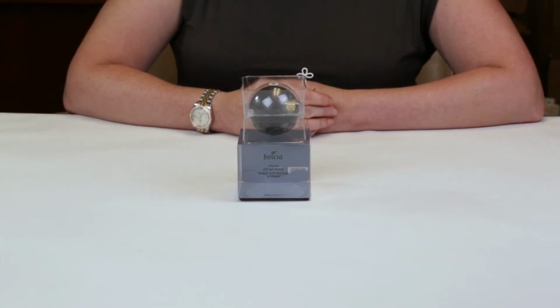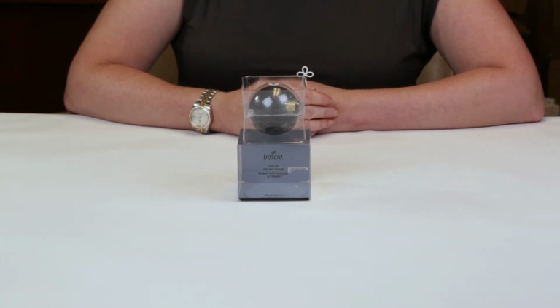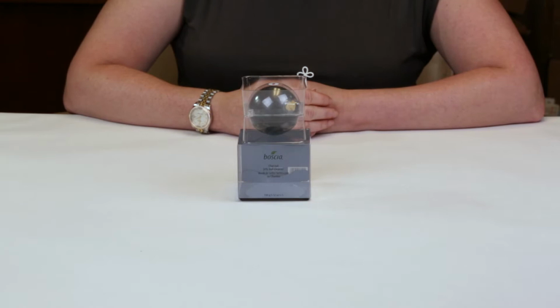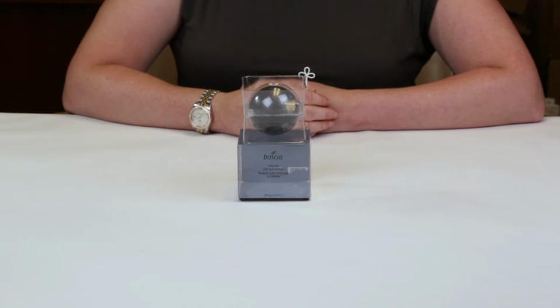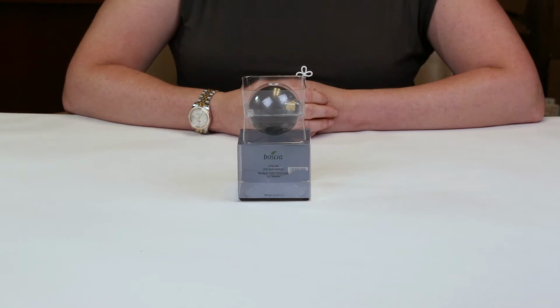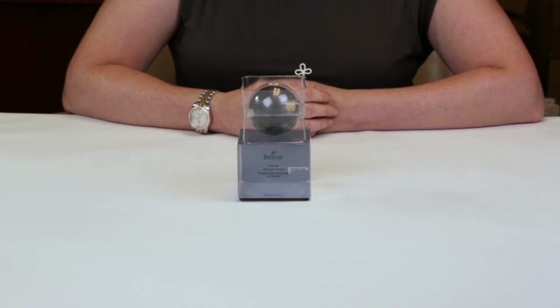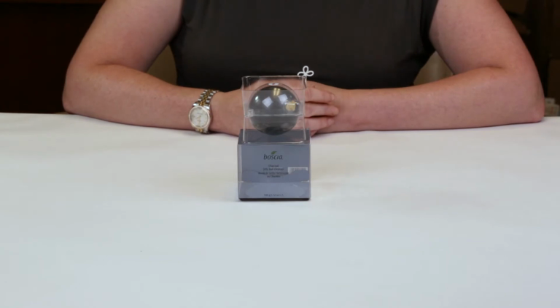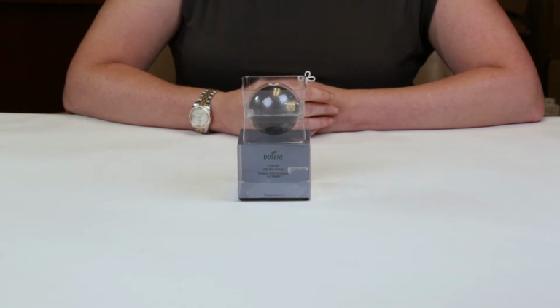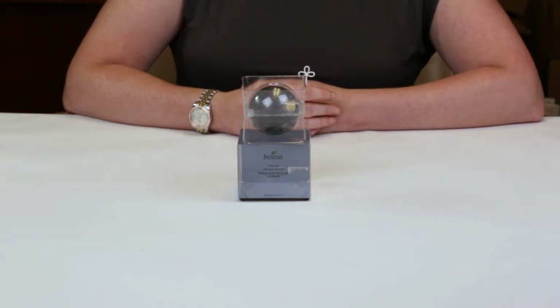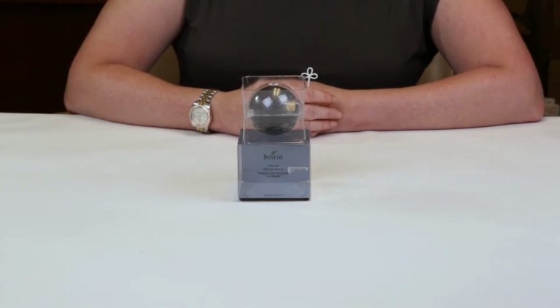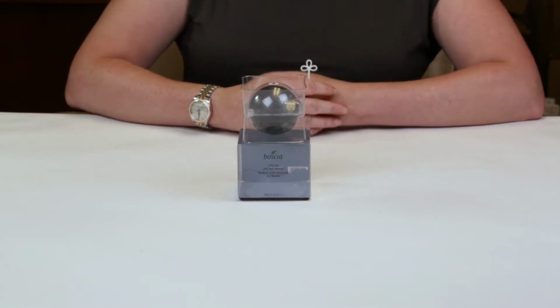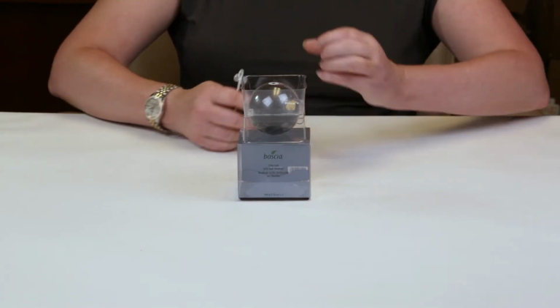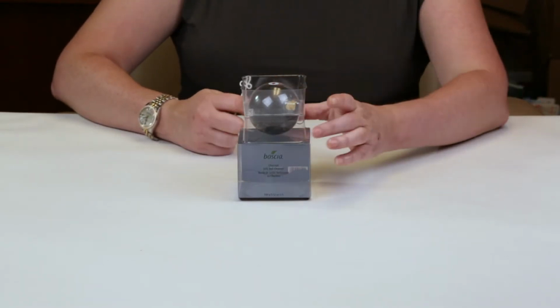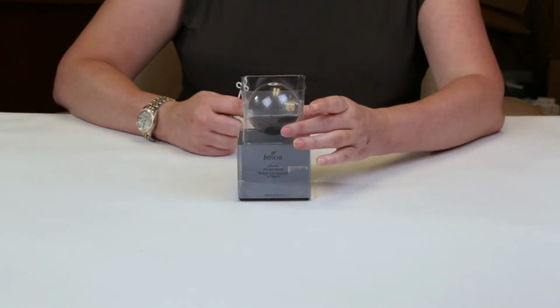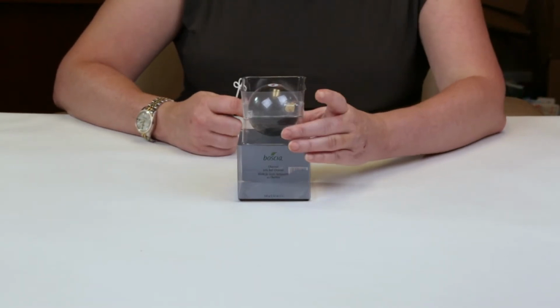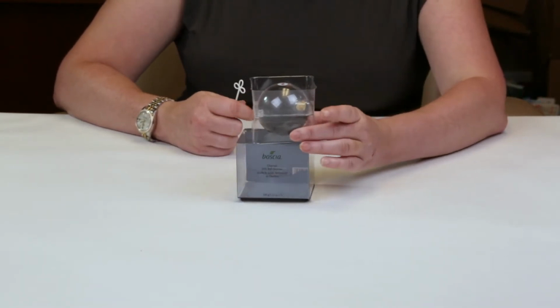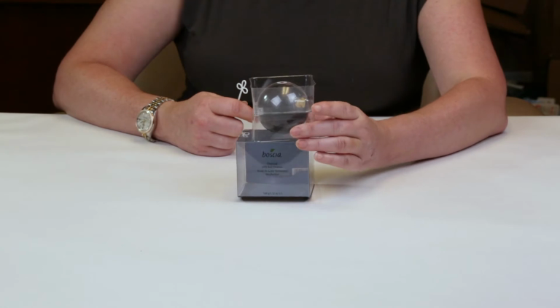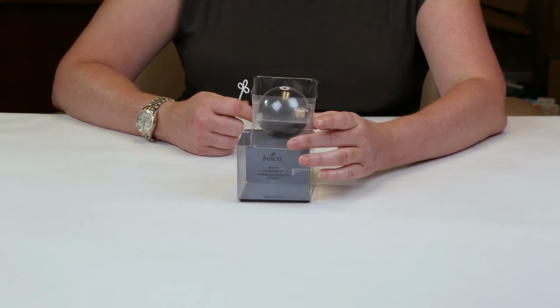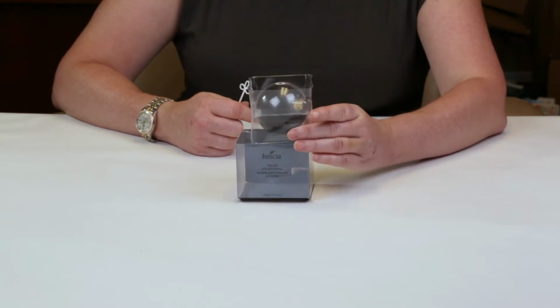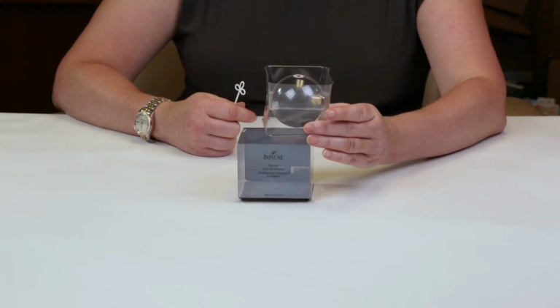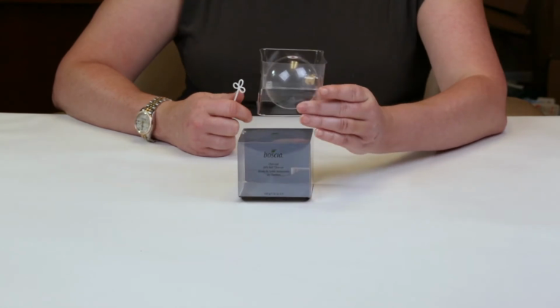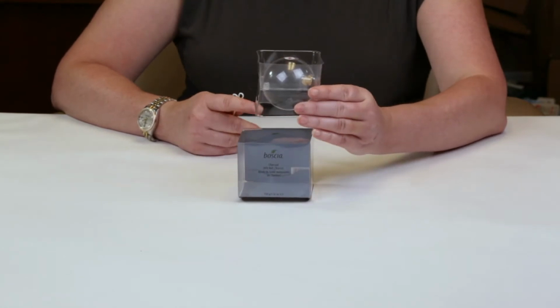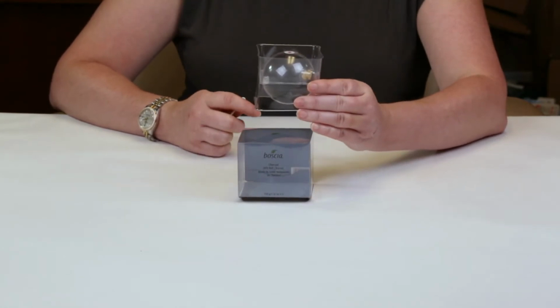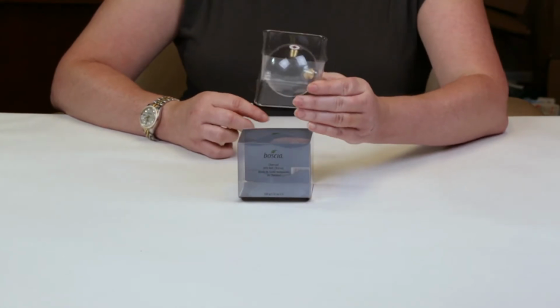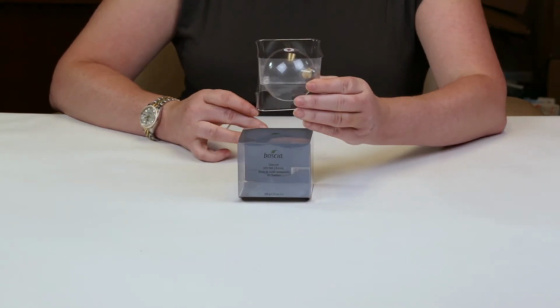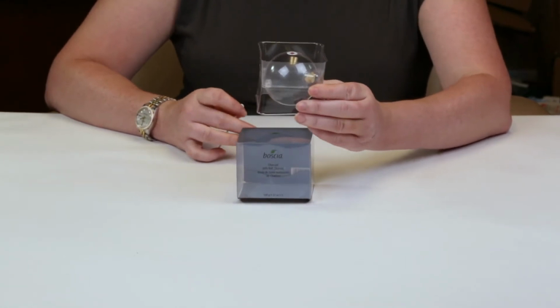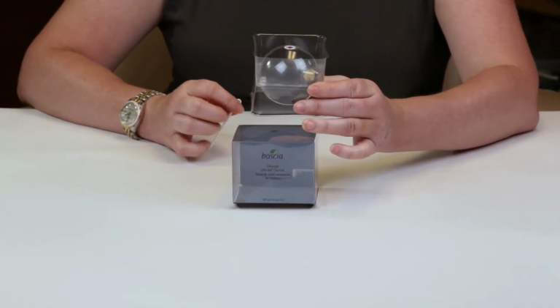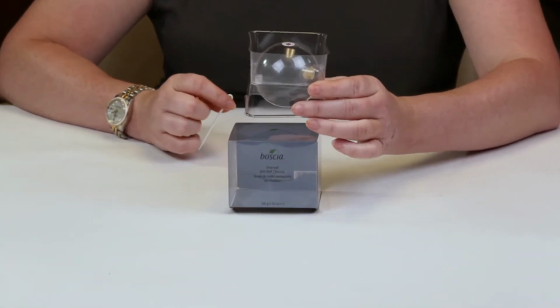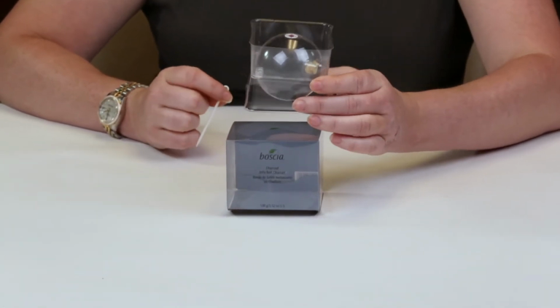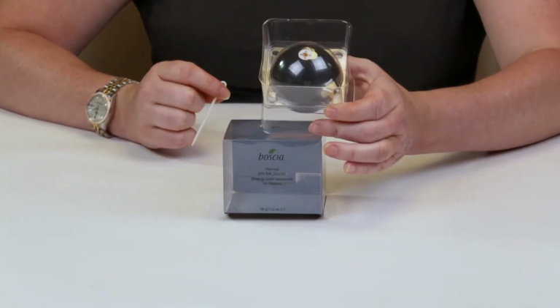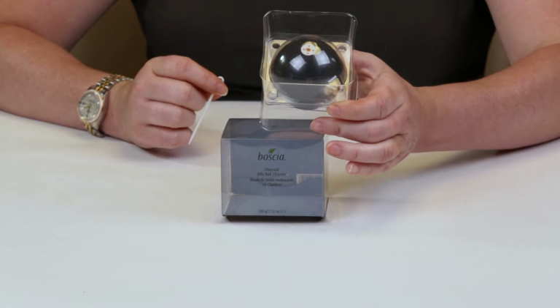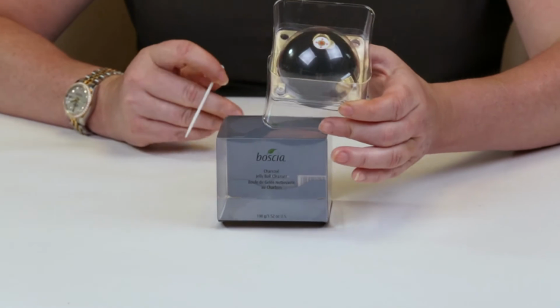This is a newer product that just came out recently and it sells for $20. This is the first time I had a chance to purchase it, so I haven't used it or opened it up yet, but there are some instructions on how to use it.